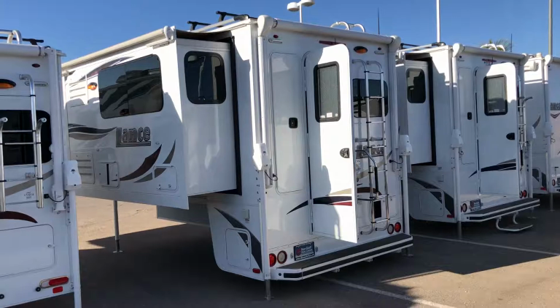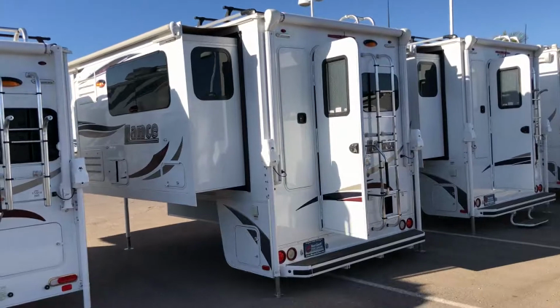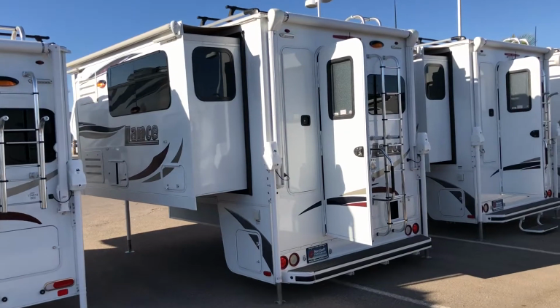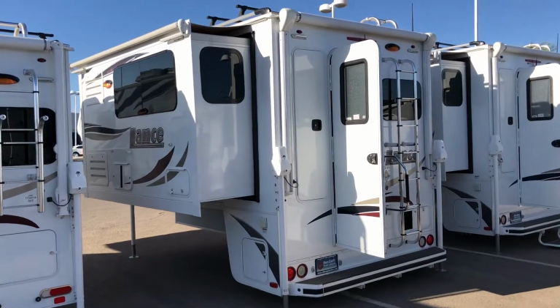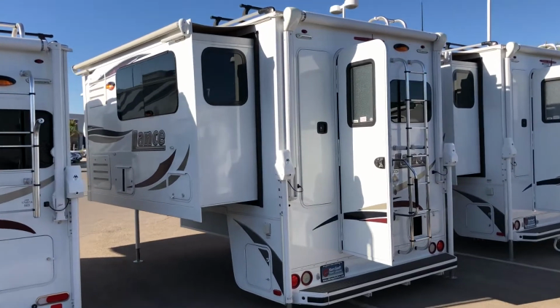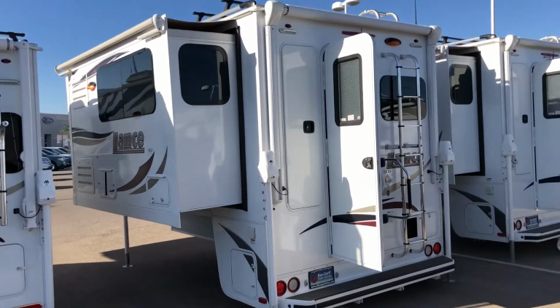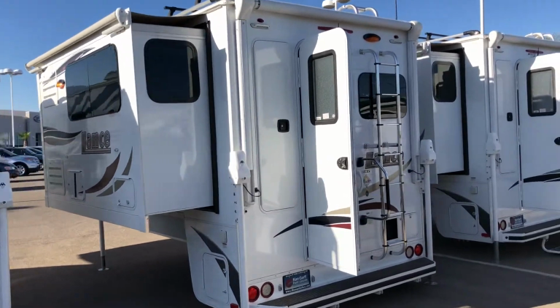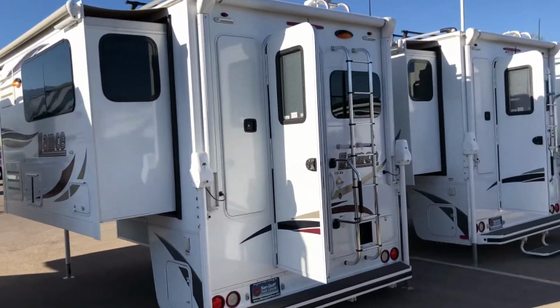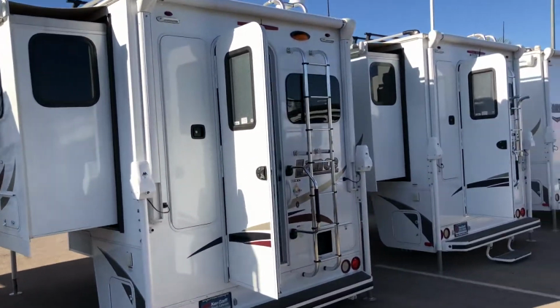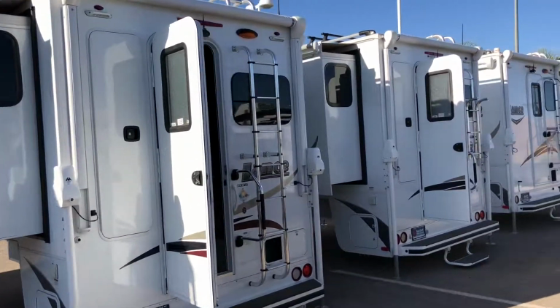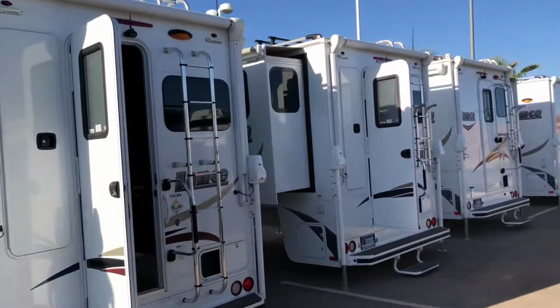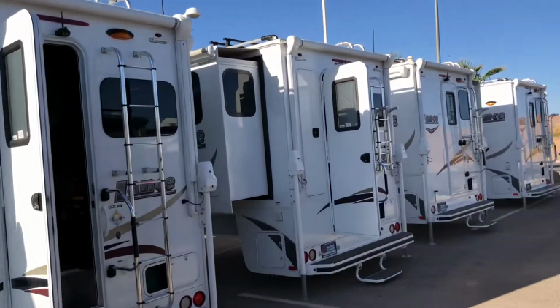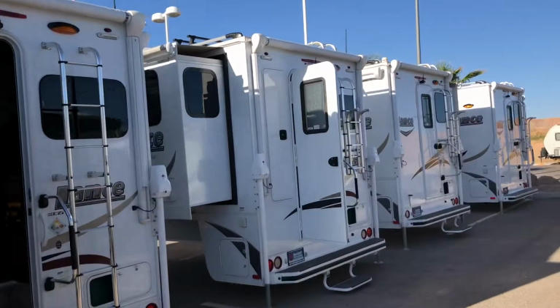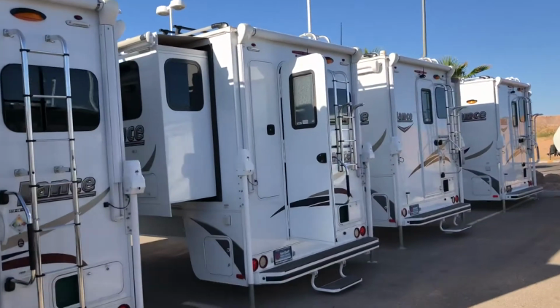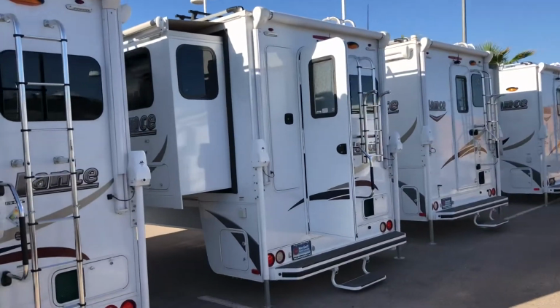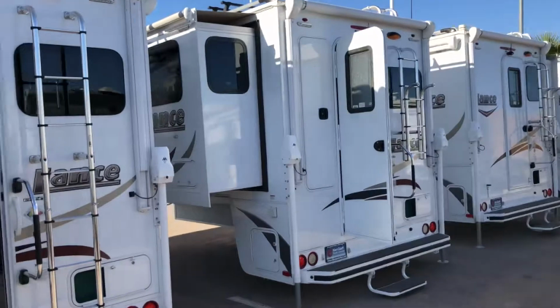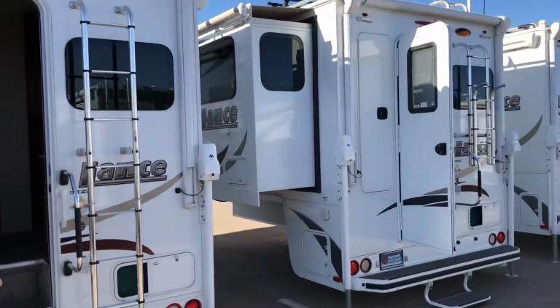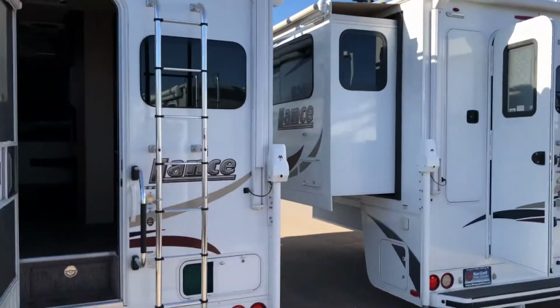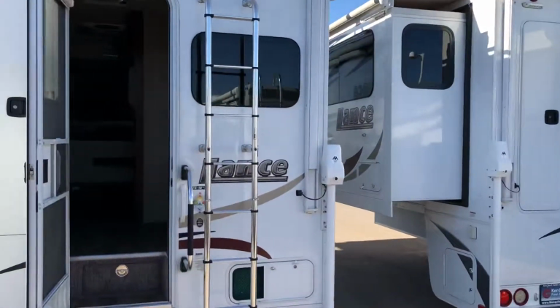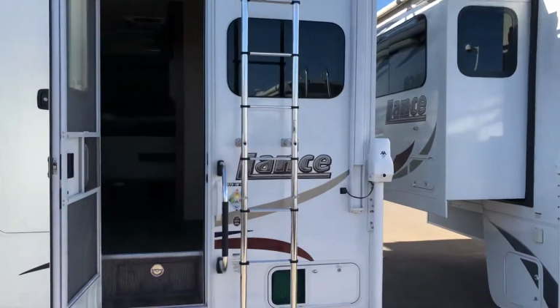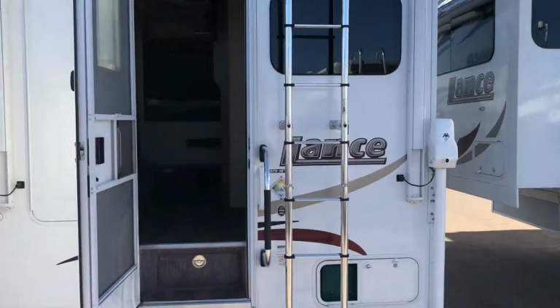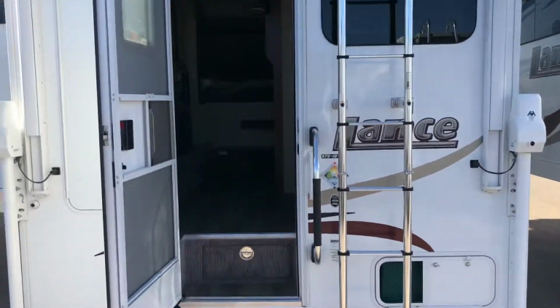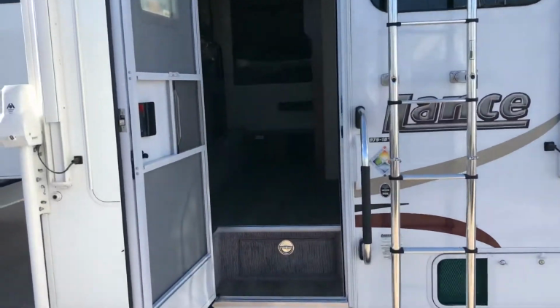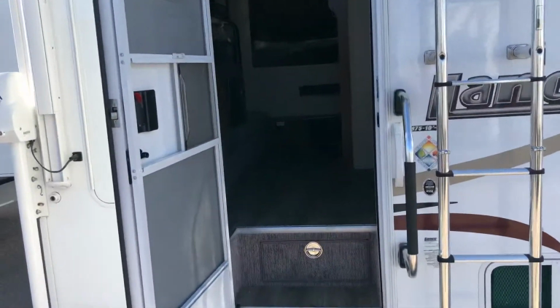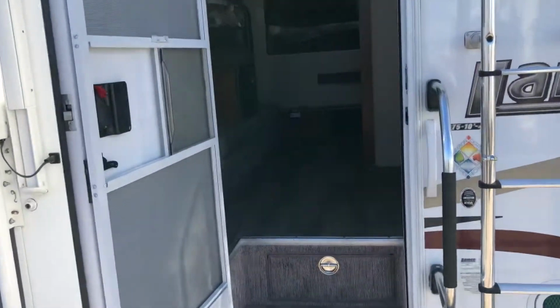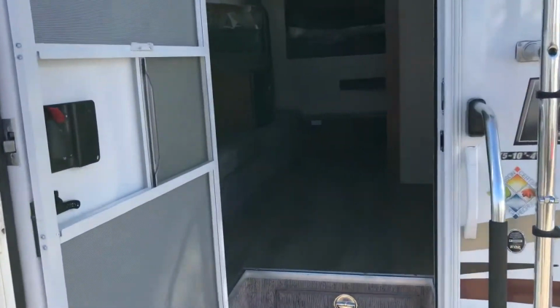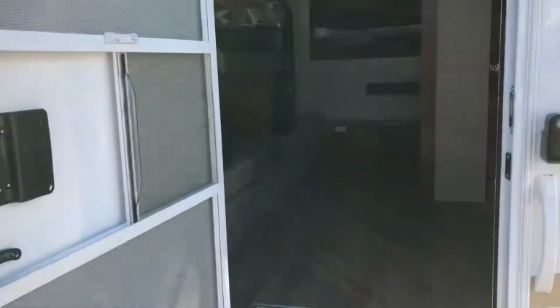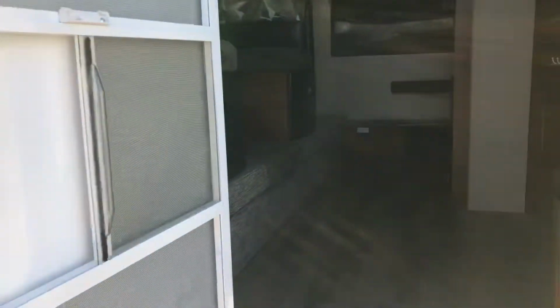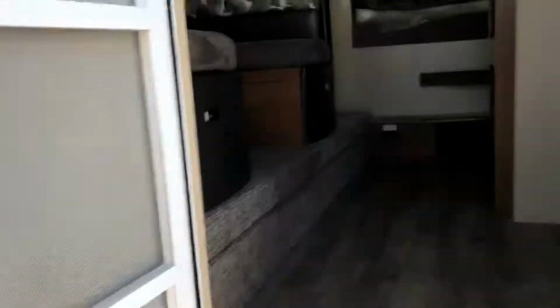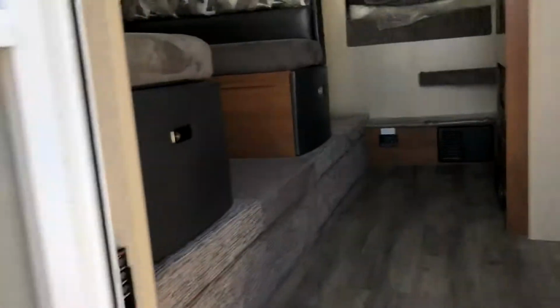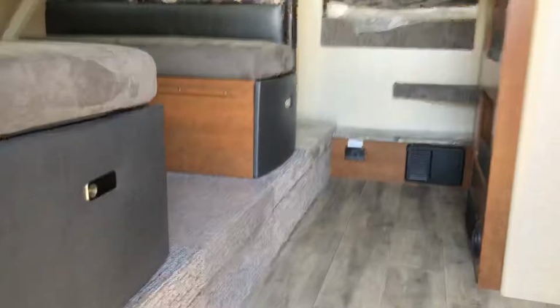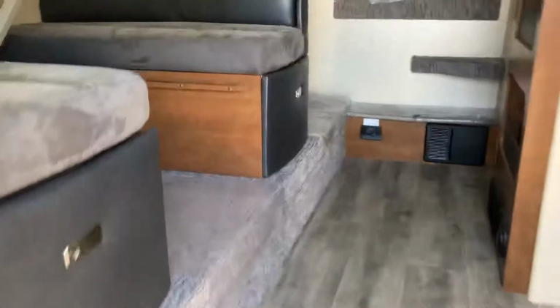Here are the two 975s. They've moved my line around, so they put them in order. I don't know which one we walked through because they did move it, but just walking through both of them.